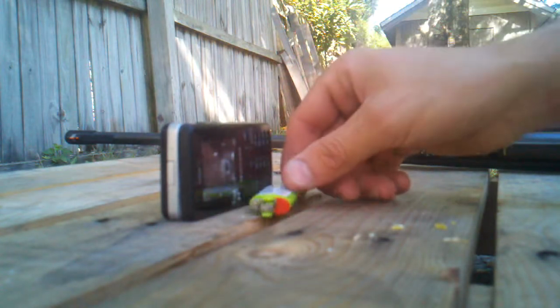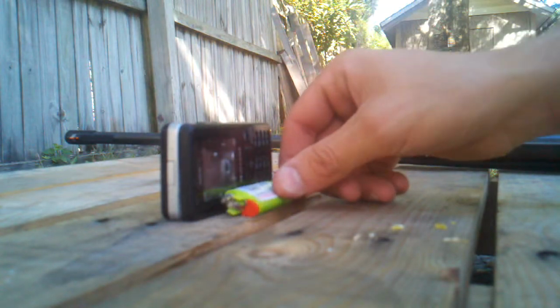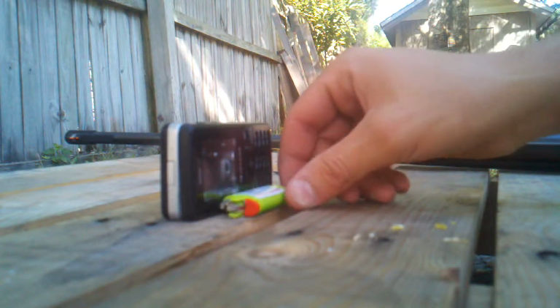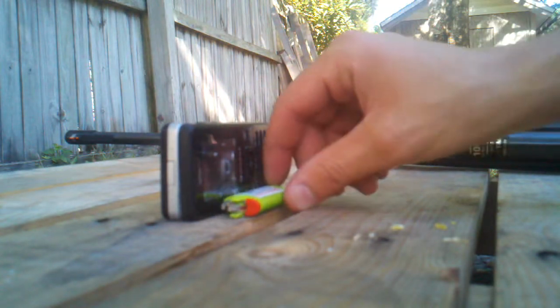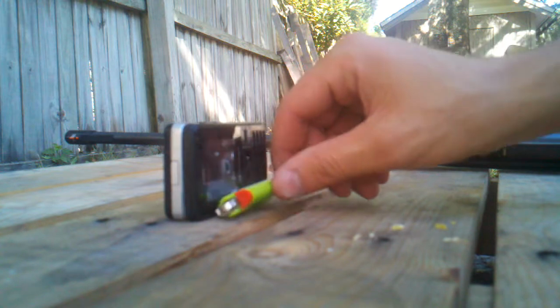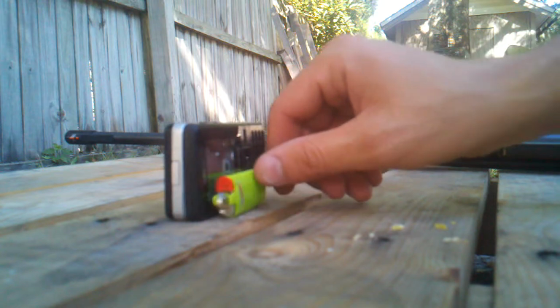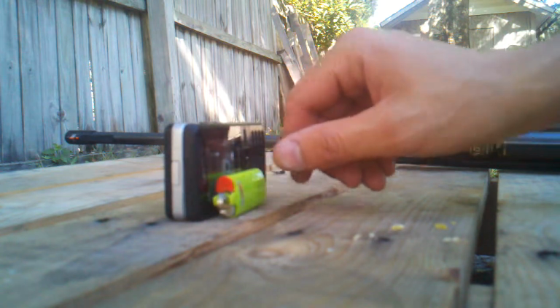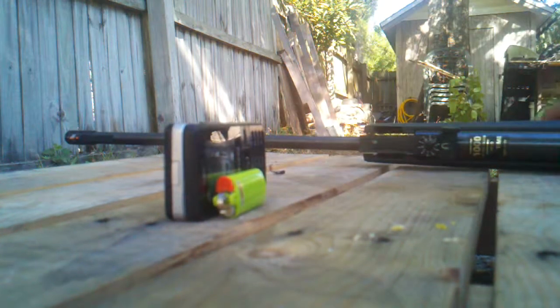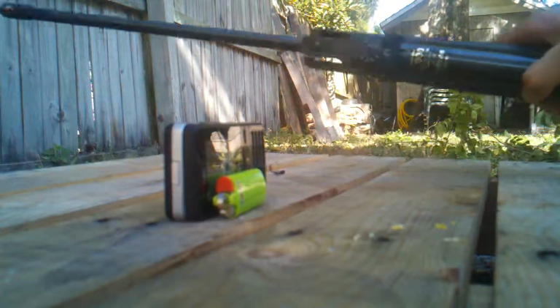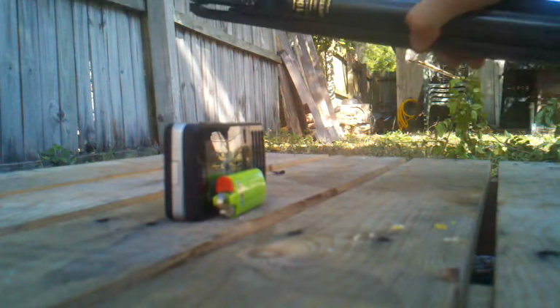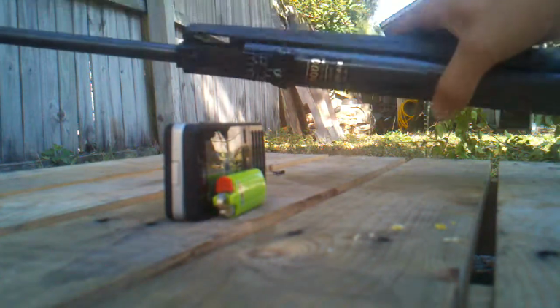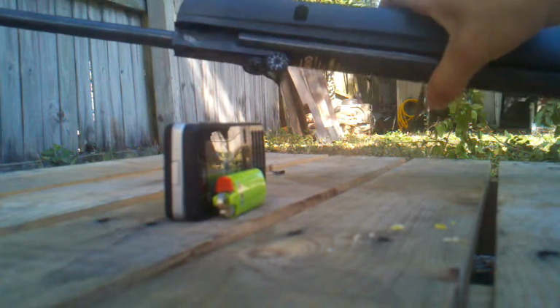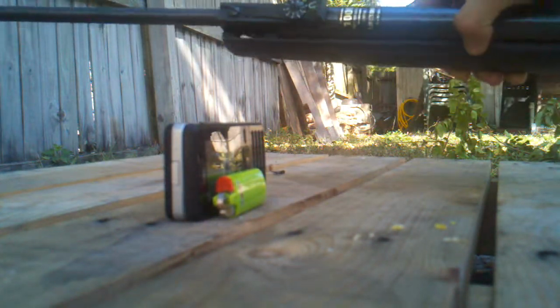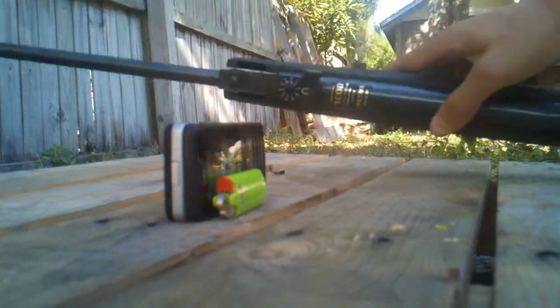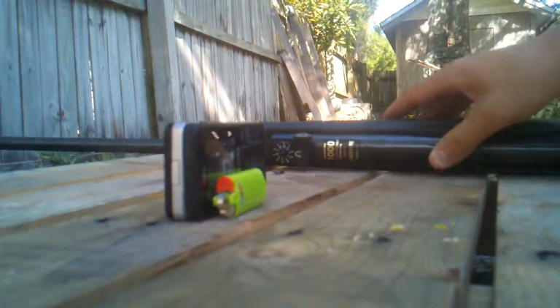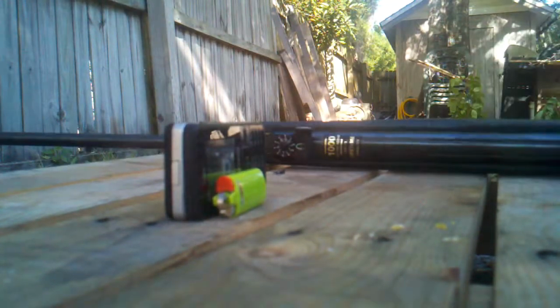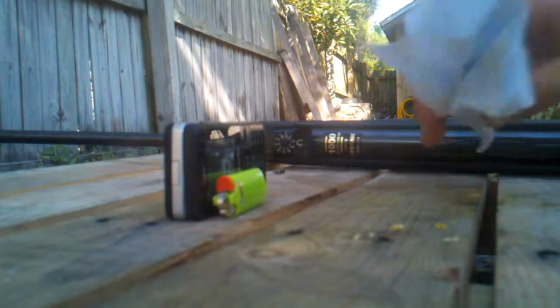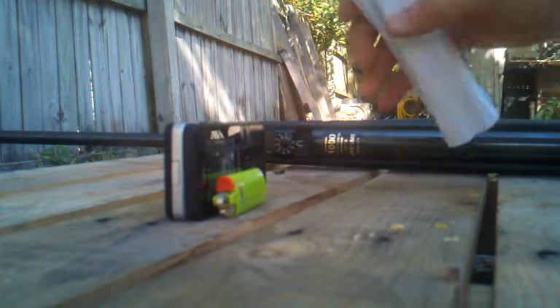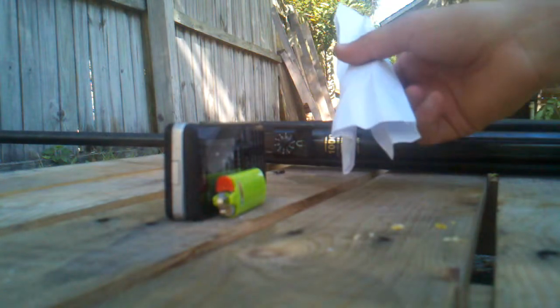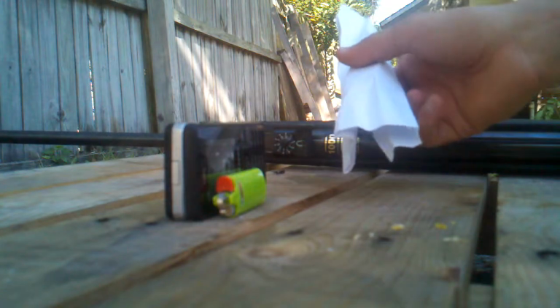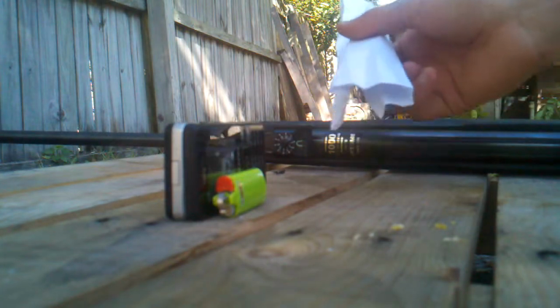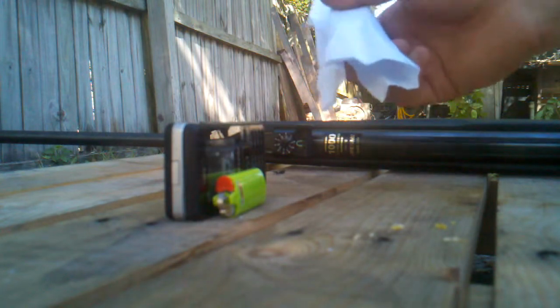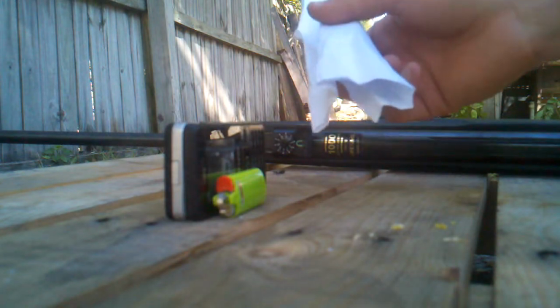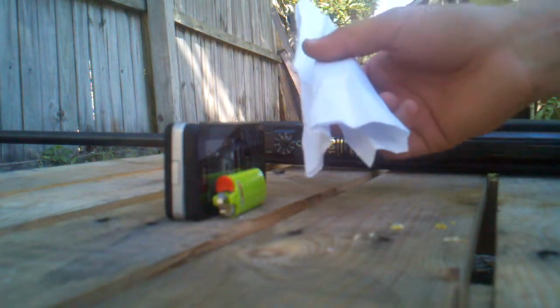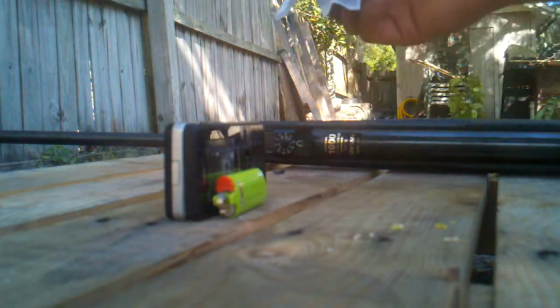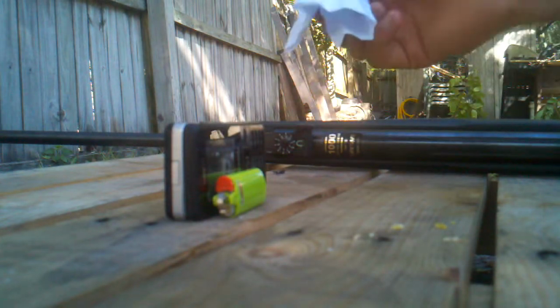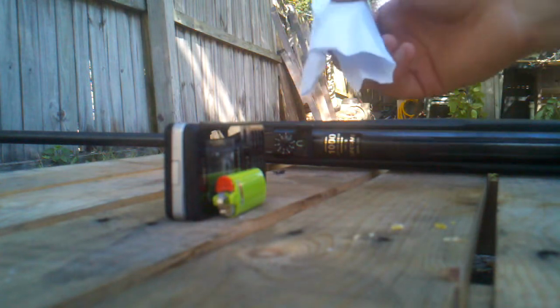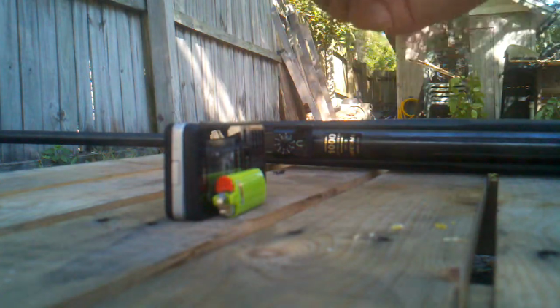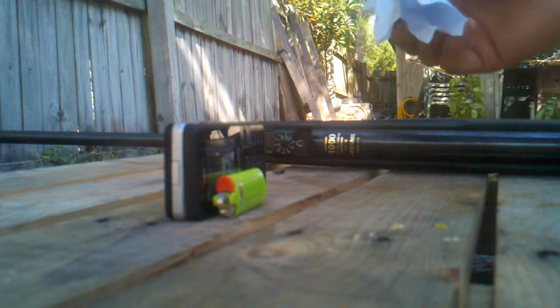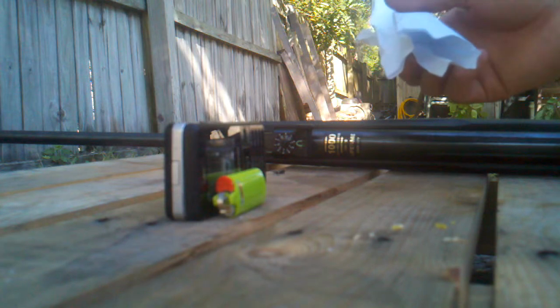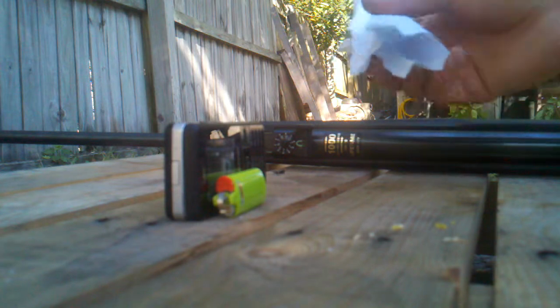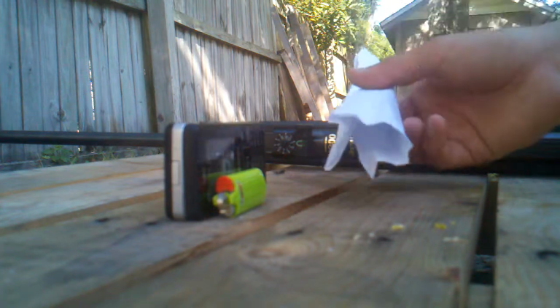I'll set it right here. I have my BB gun, which is right here. I'm gonna set a fire right here, so when I shoot the lighter it will create an explosion and hopefully push the cell phone away.